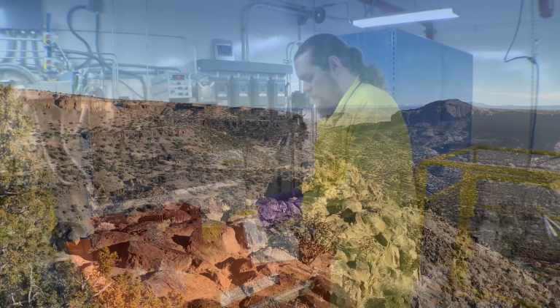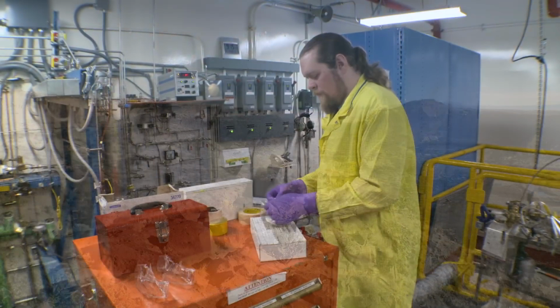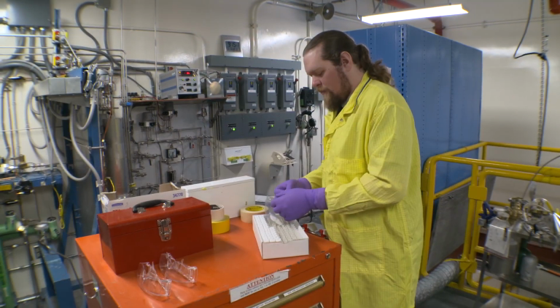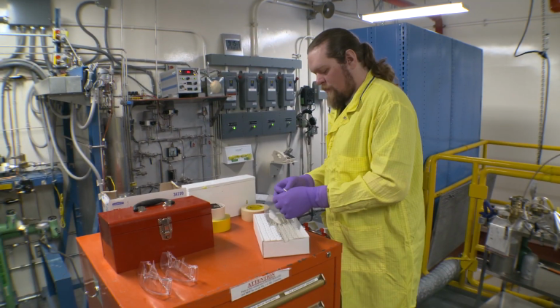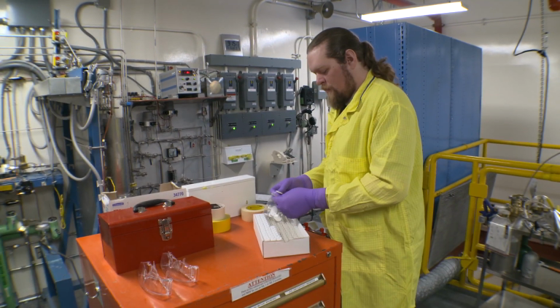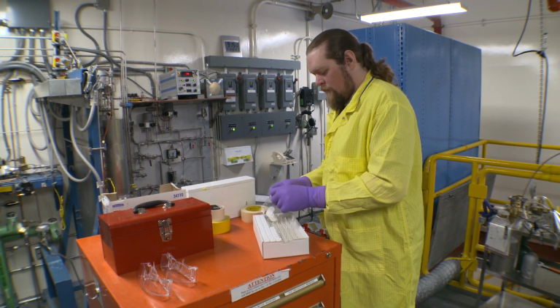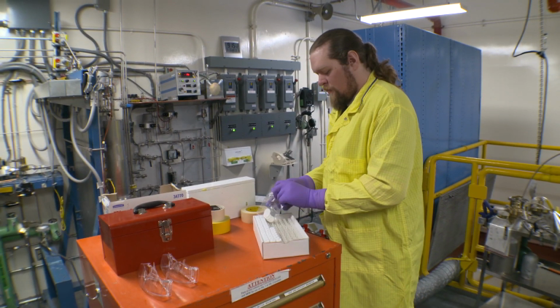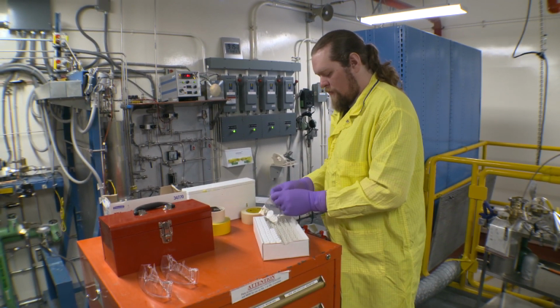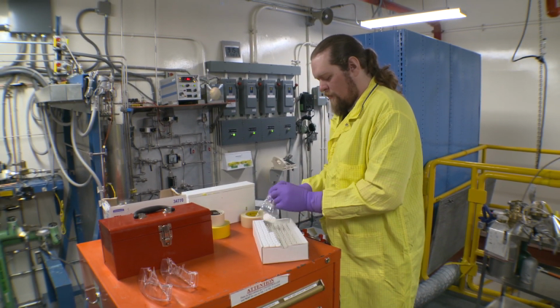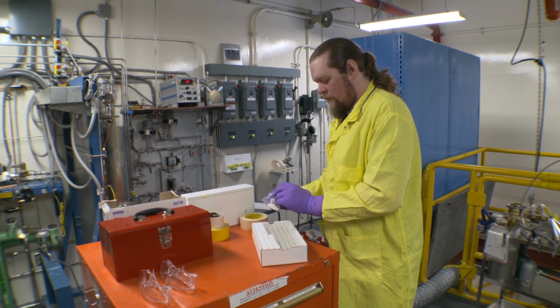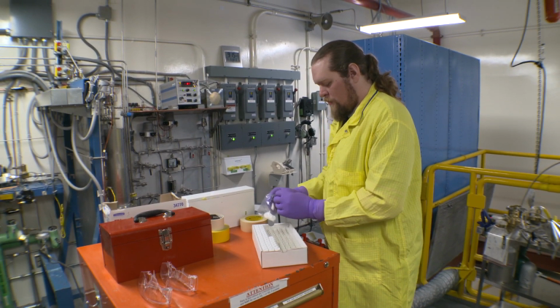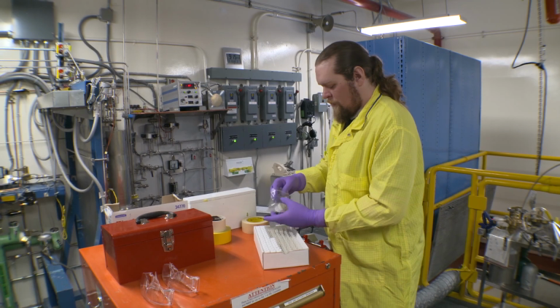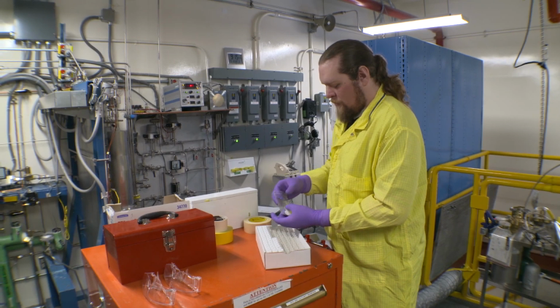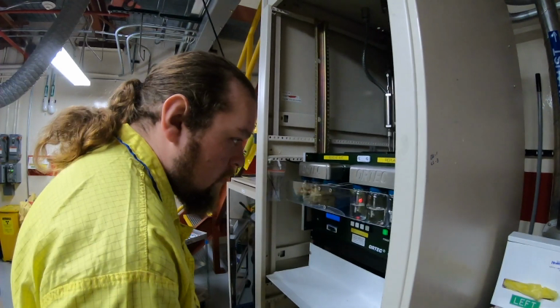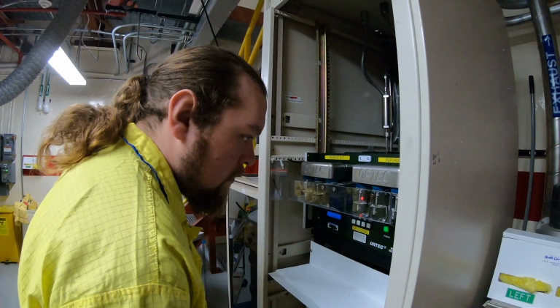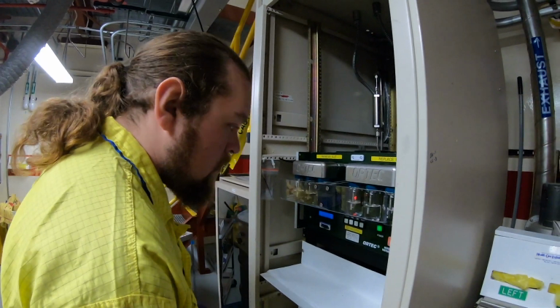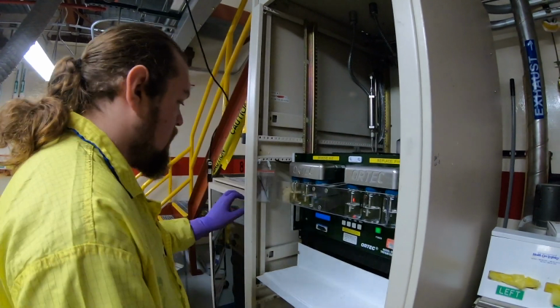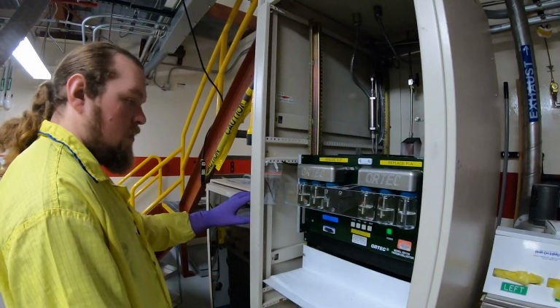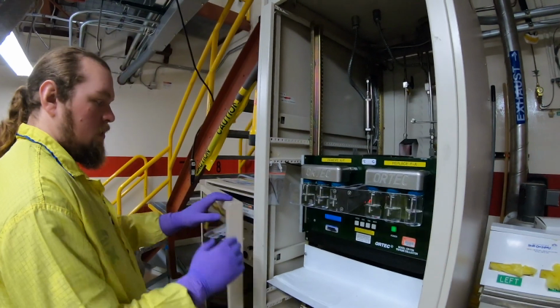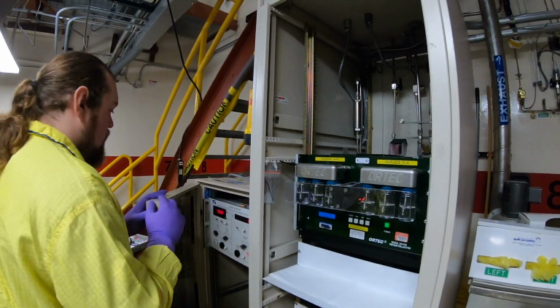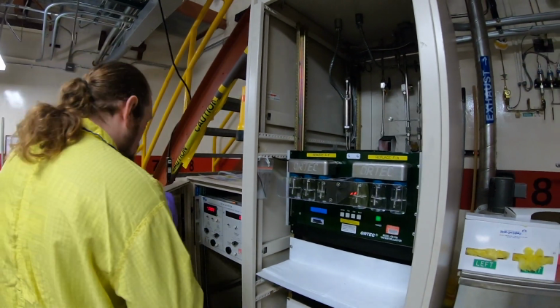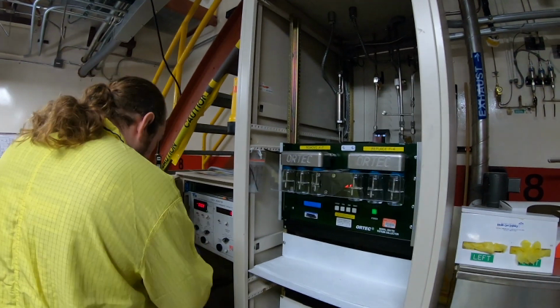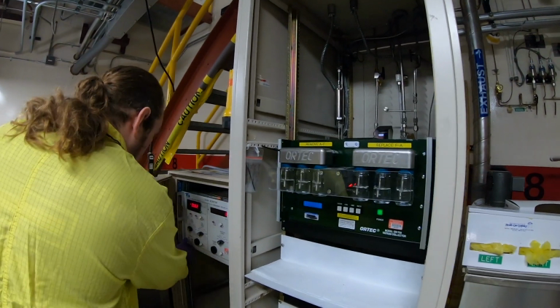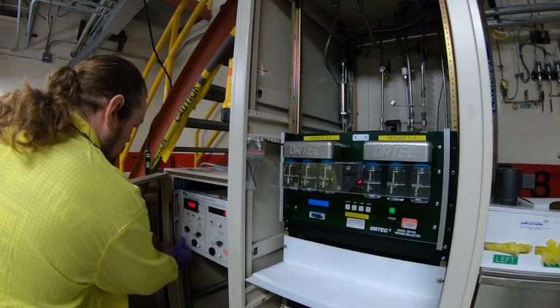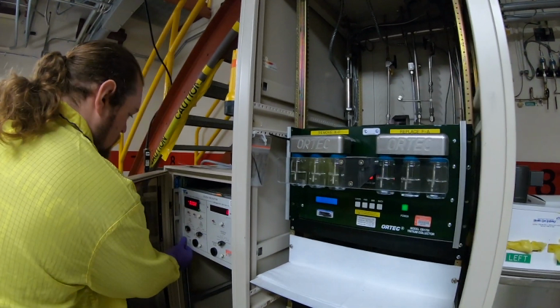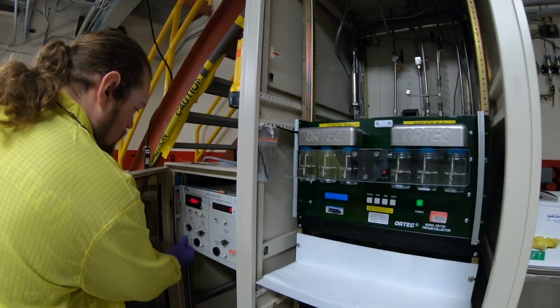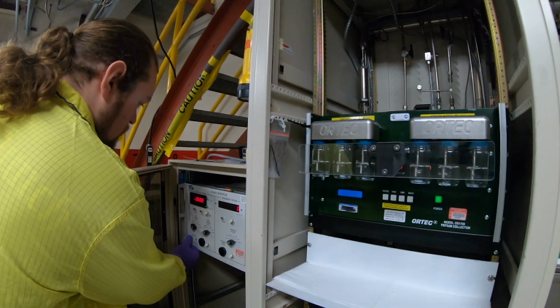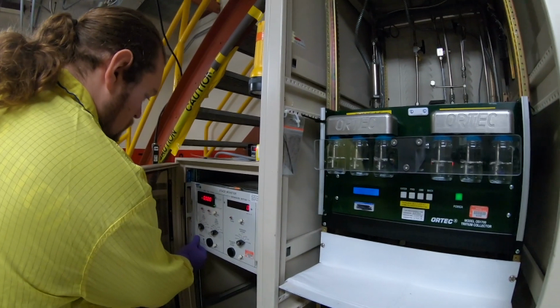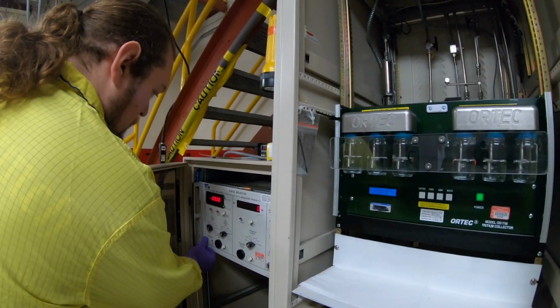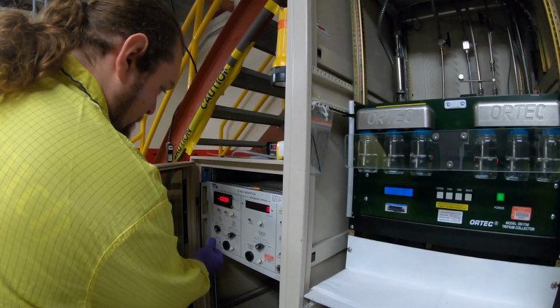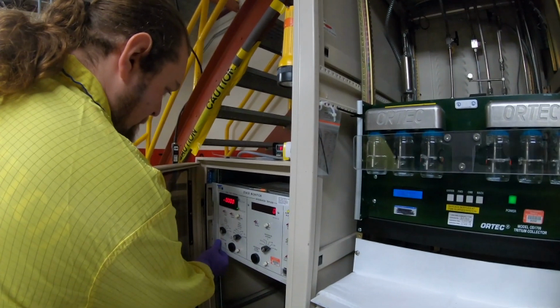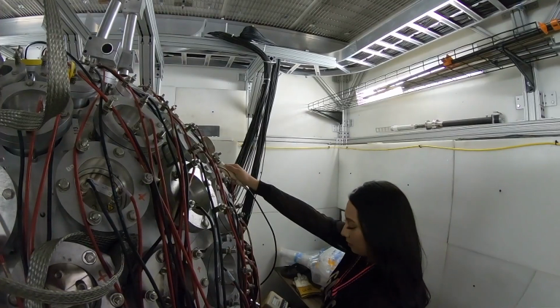To ensure worker and public safety, radiological control technicians measure conditions and radiation levels around radioactive materials and radiation-generating equipment.